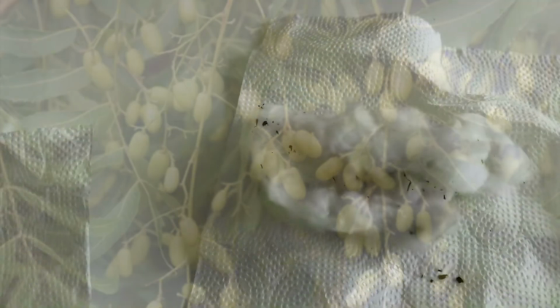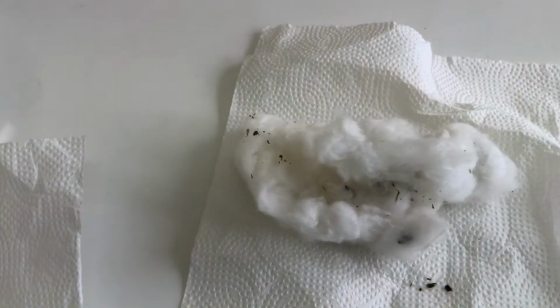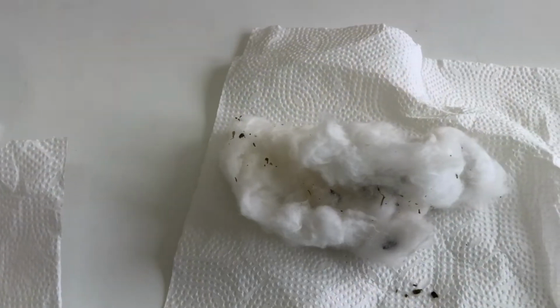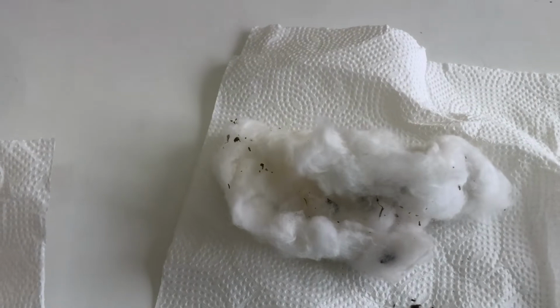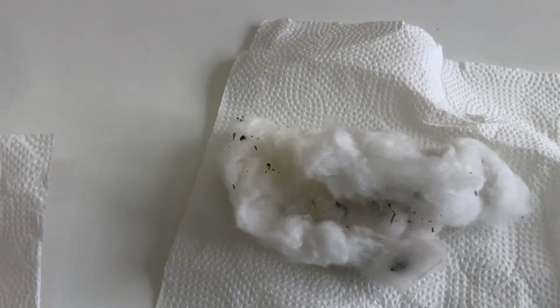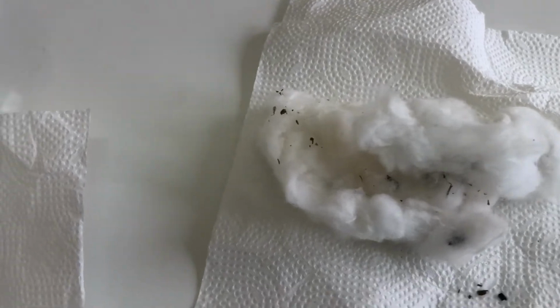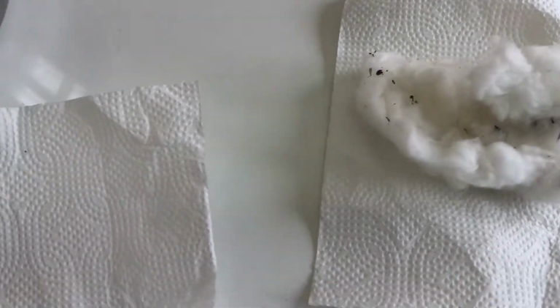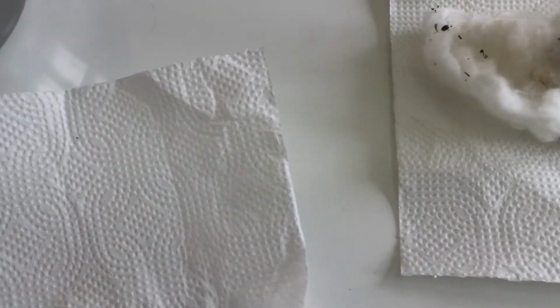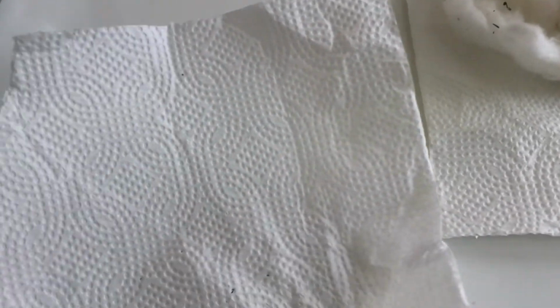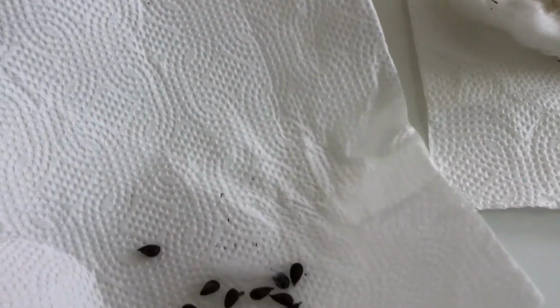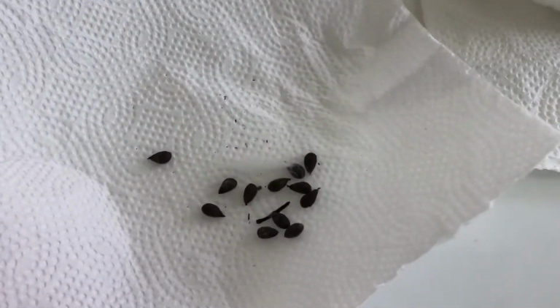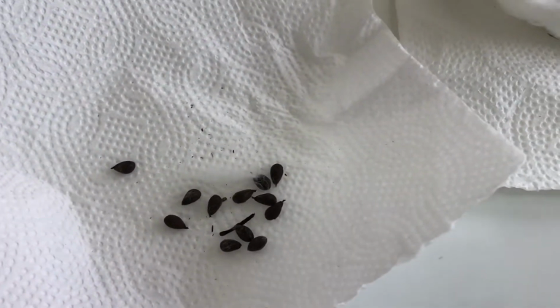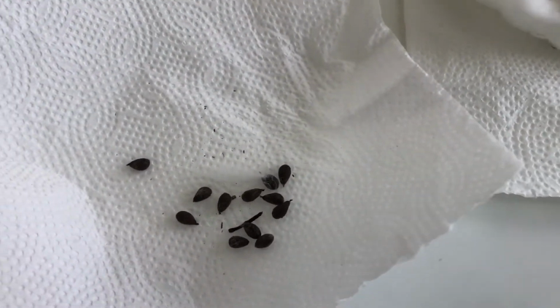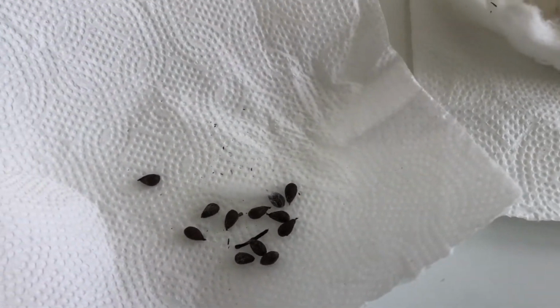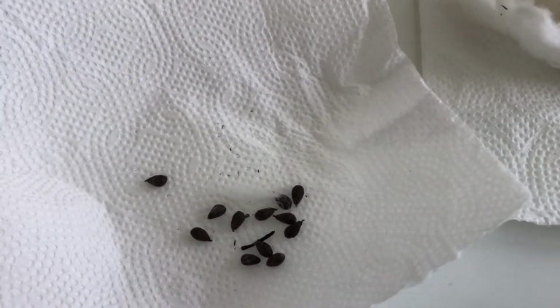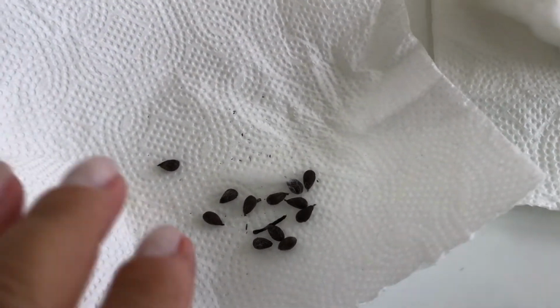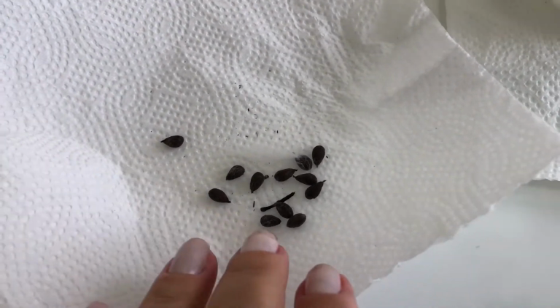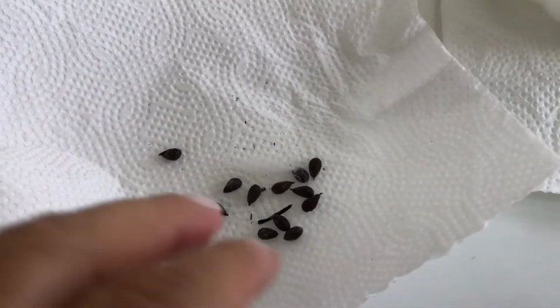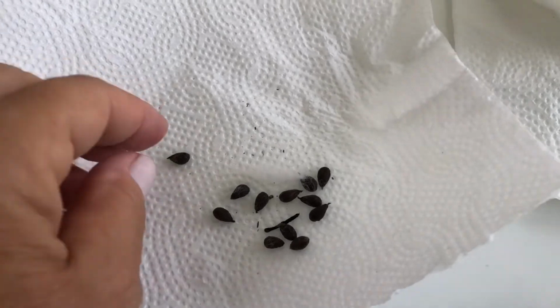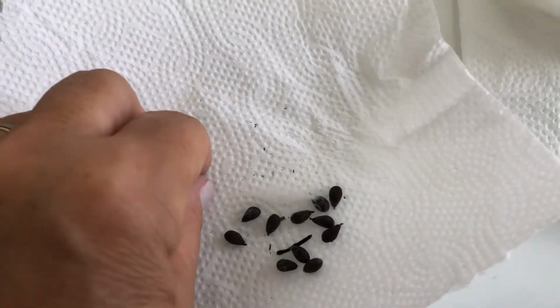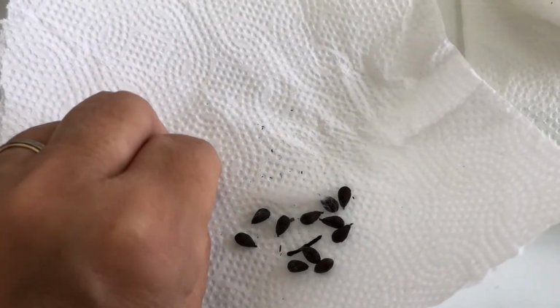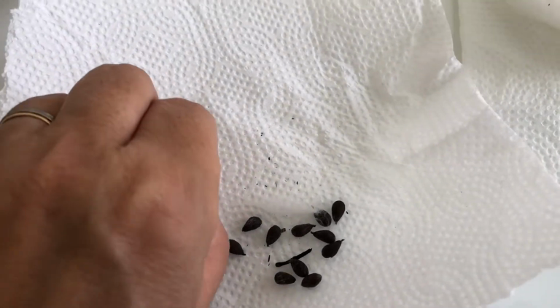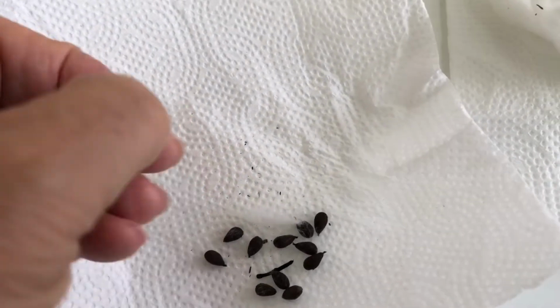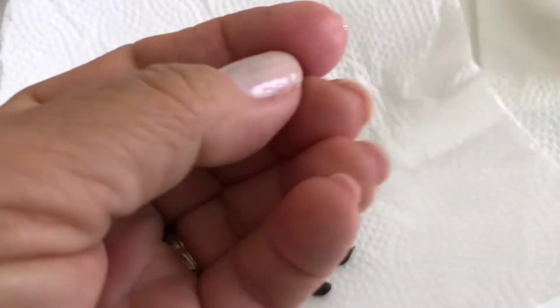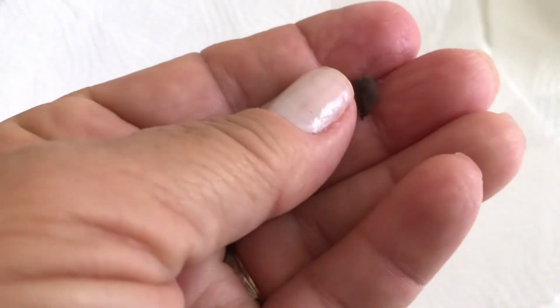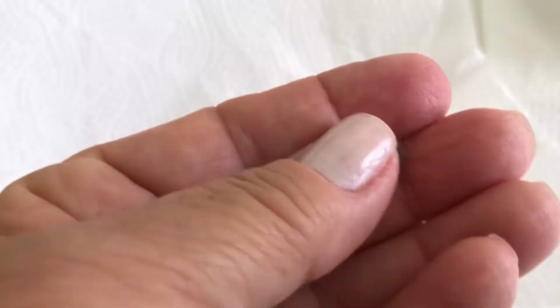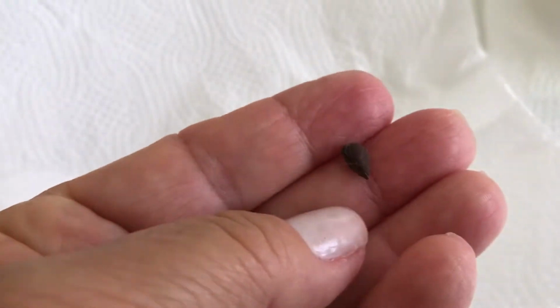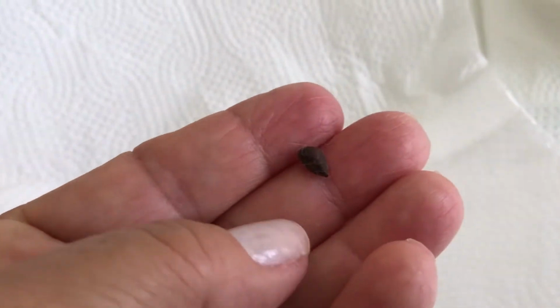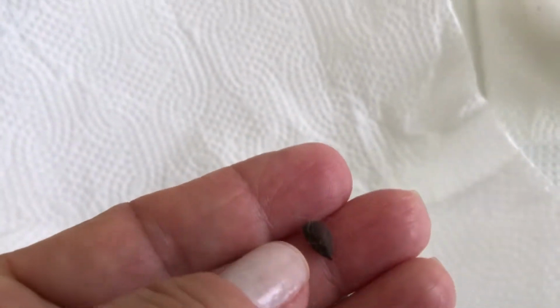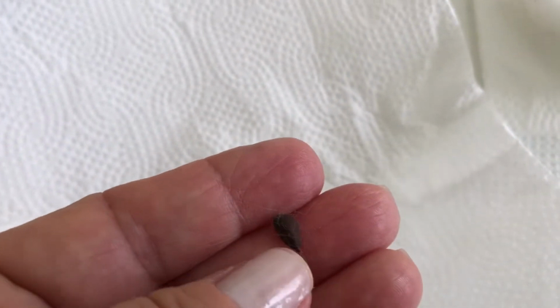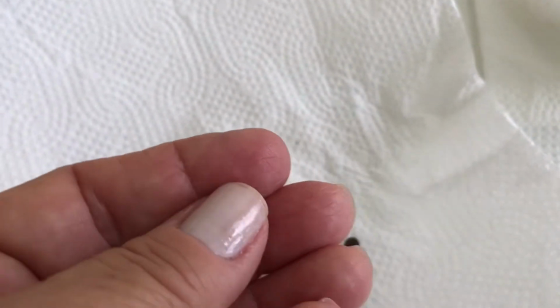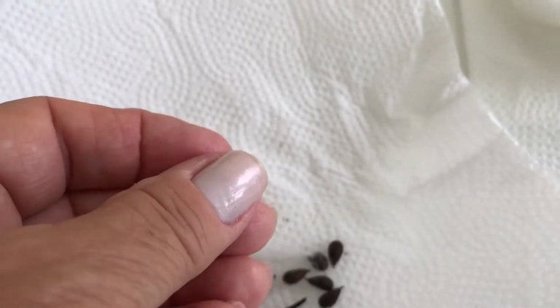Bom dia, gente! Eu vou mostrar pra vocês aqui, pra quem não conhece, semente de algodão. É isso aqui, olha. Isso aqui é semente pra plantar o algodão.